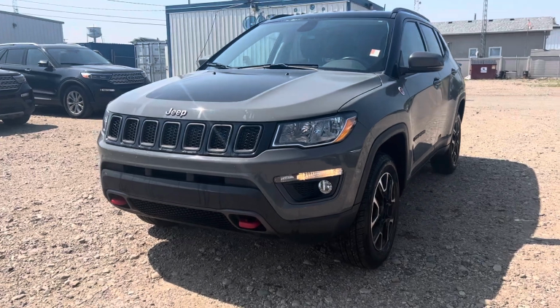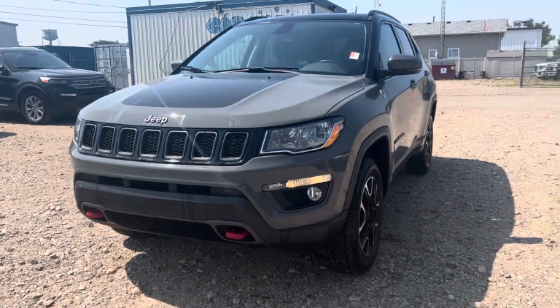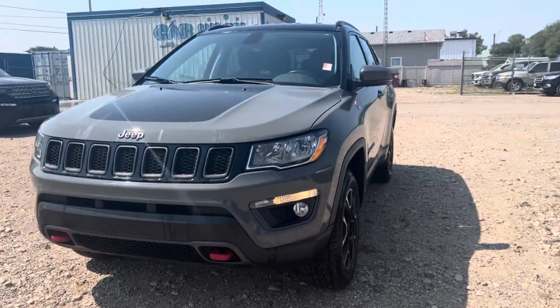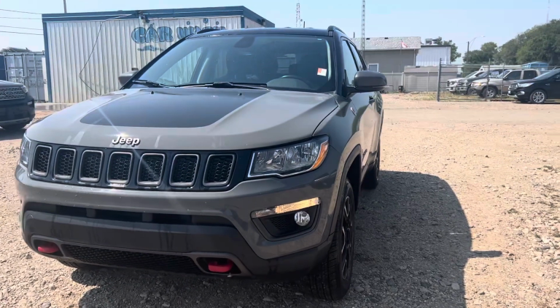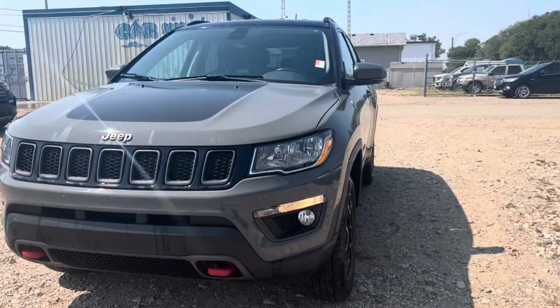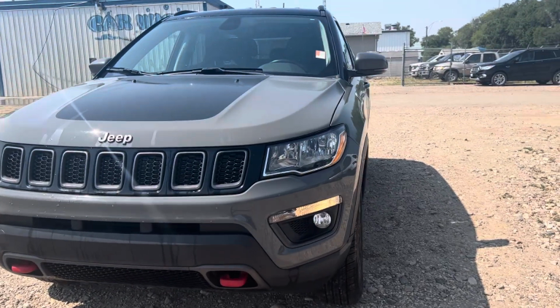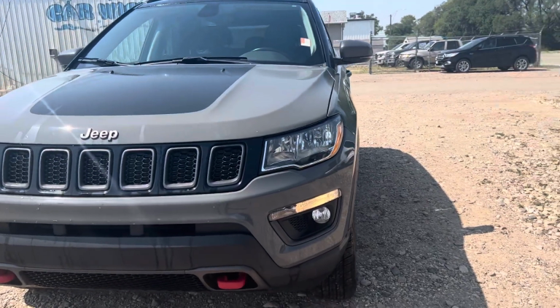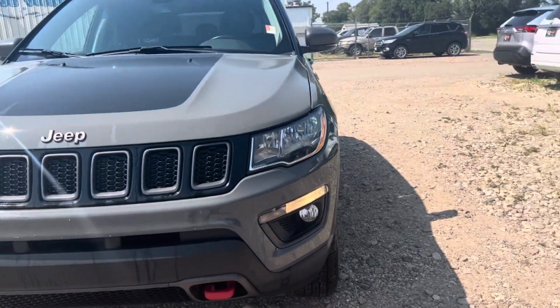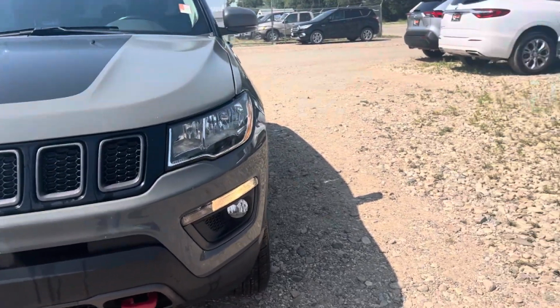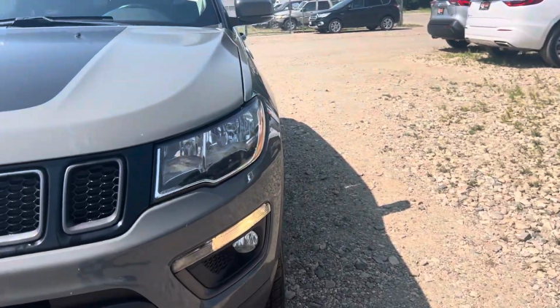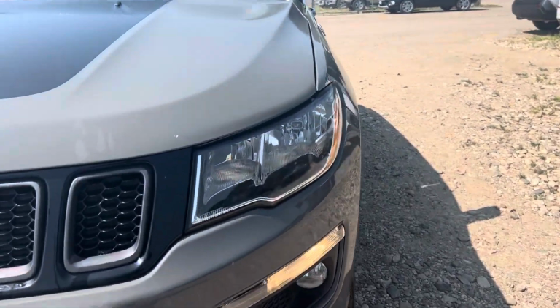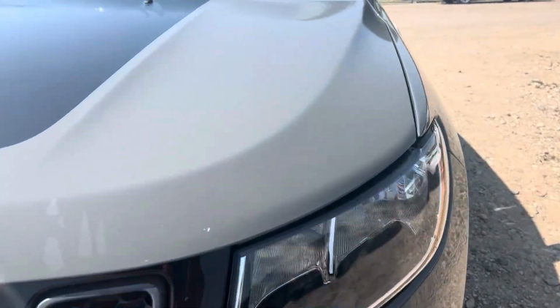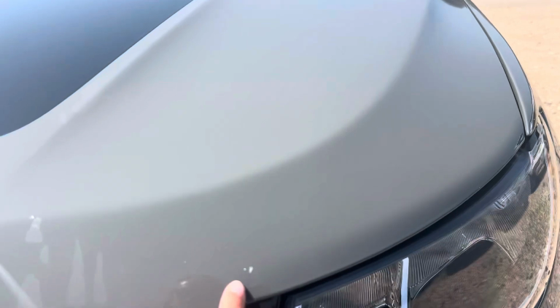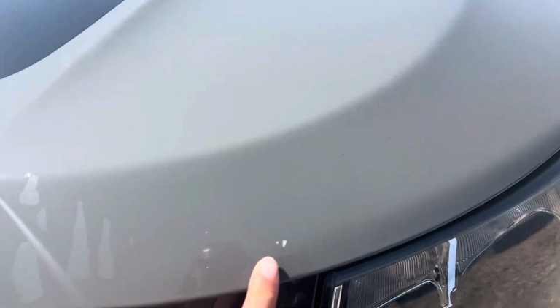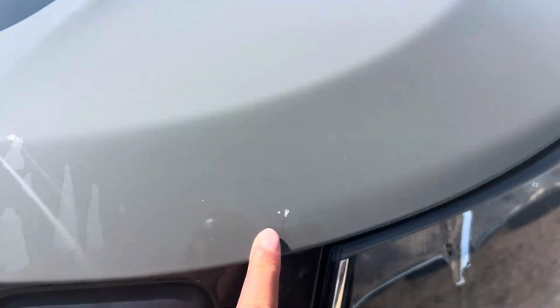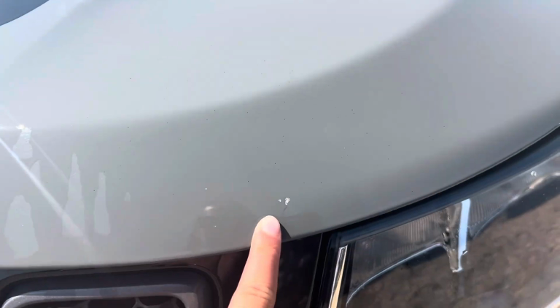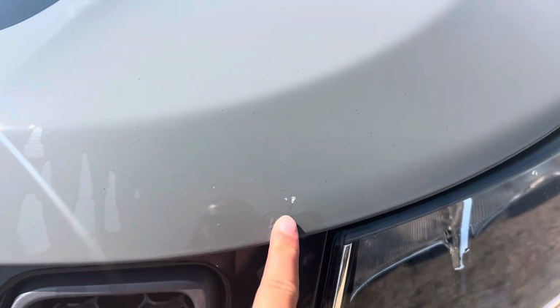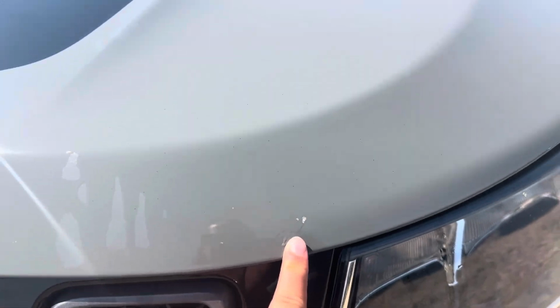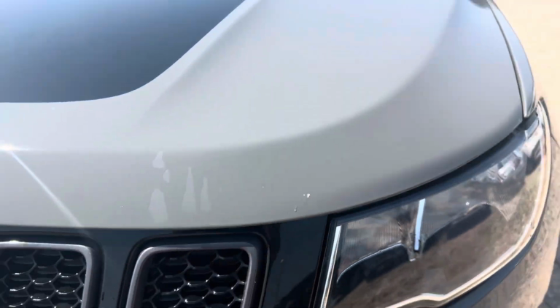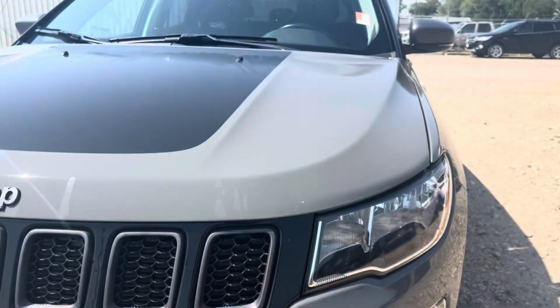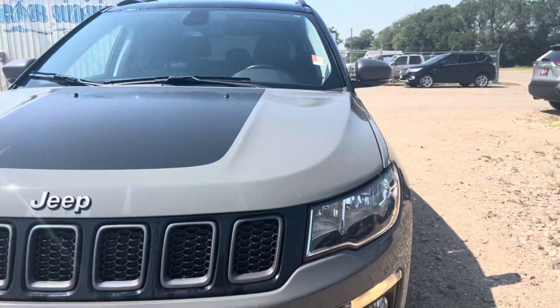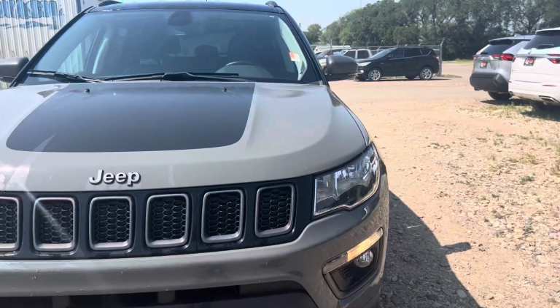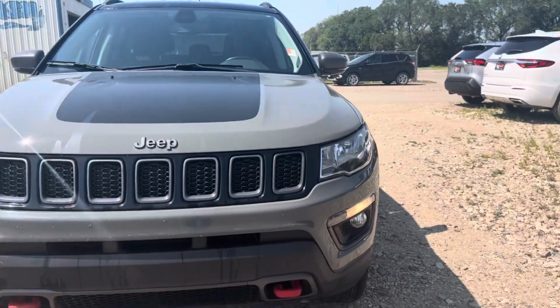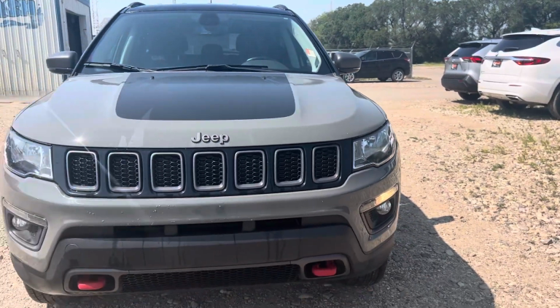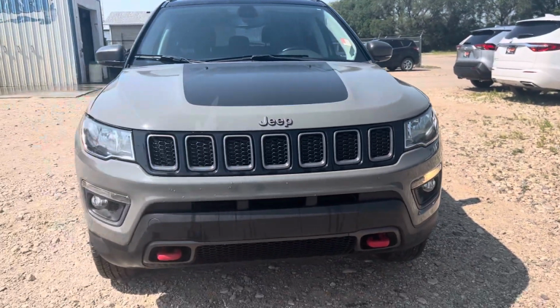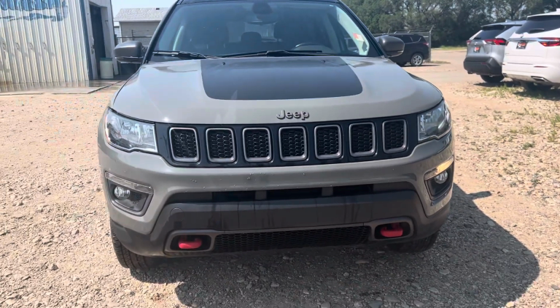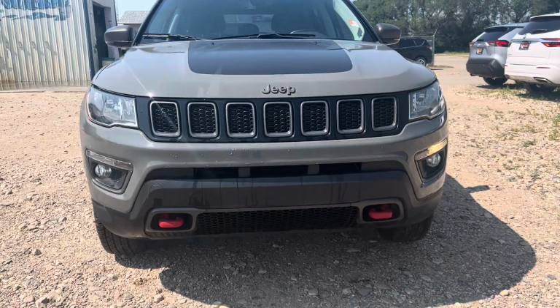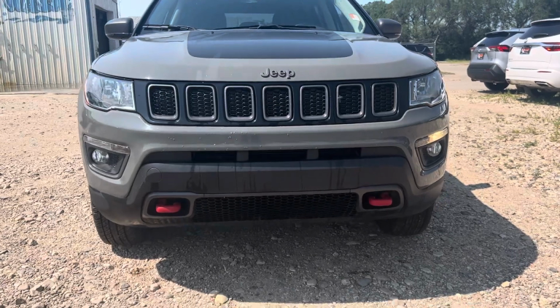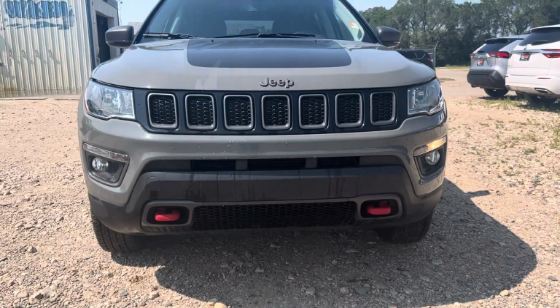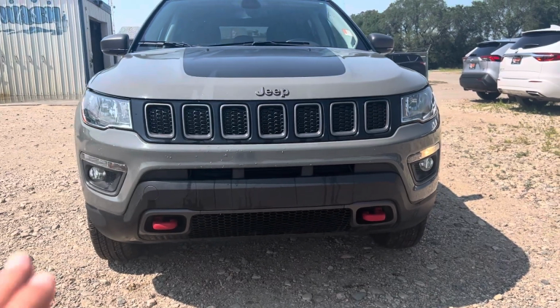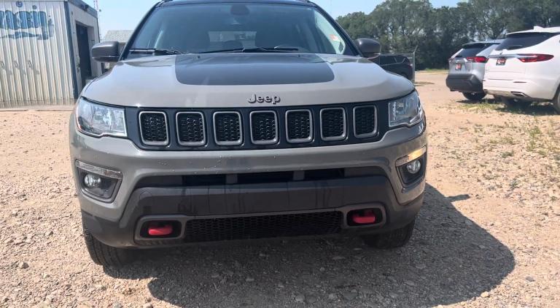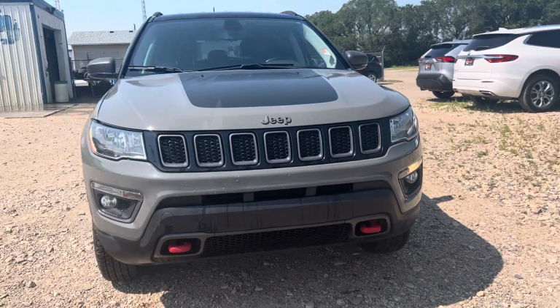If there are any dings or dents, I'll be sure to point those out for you. Starting at the front here, we've got one small rock chip on the hood — other than that it looks really good. We've got those nice bright red tow hooks on the front there.